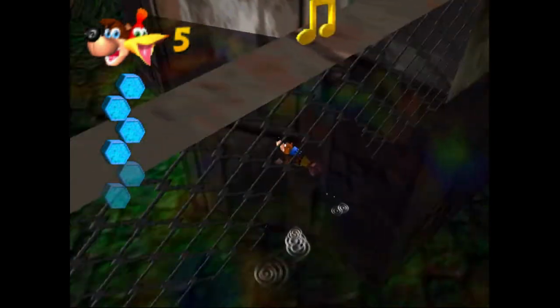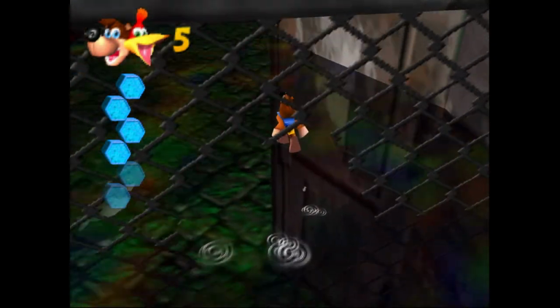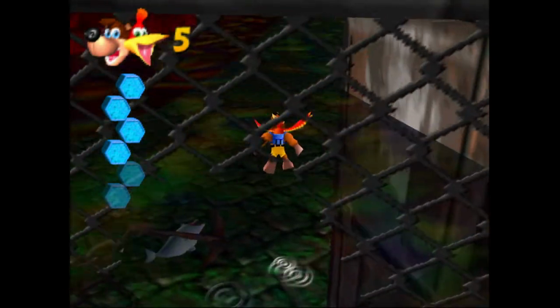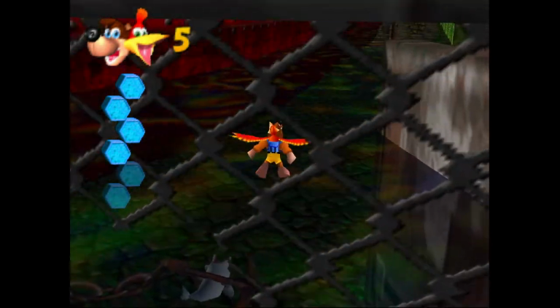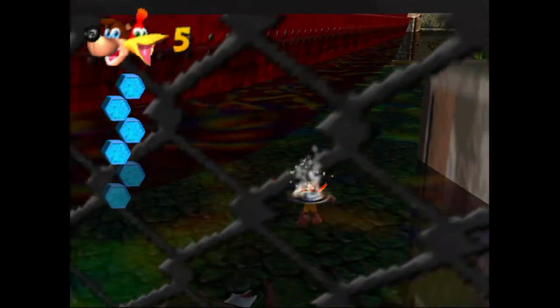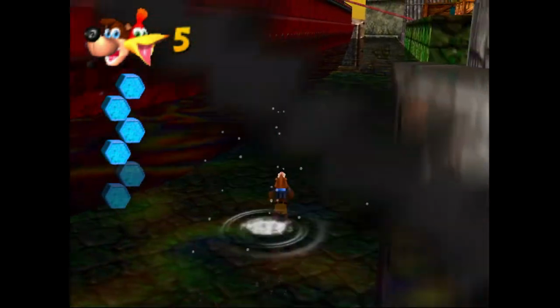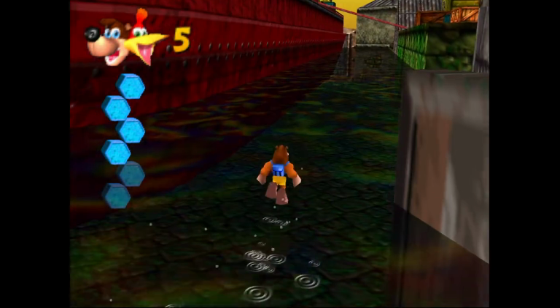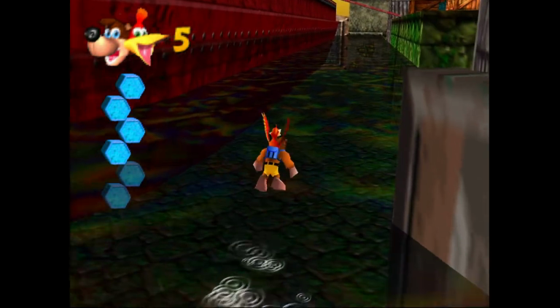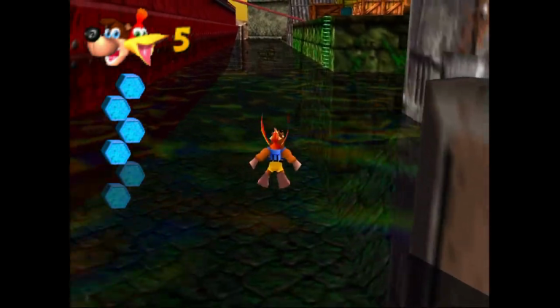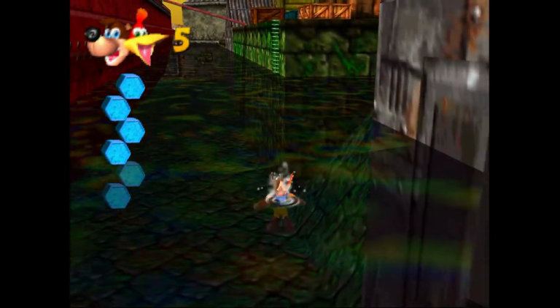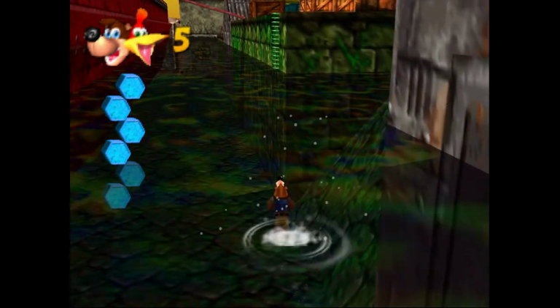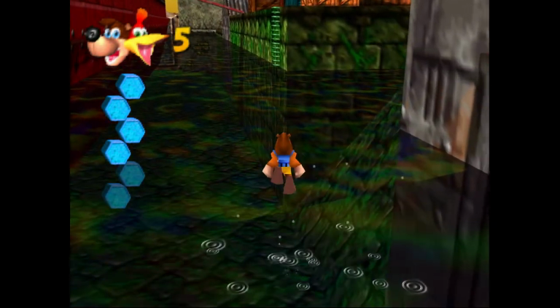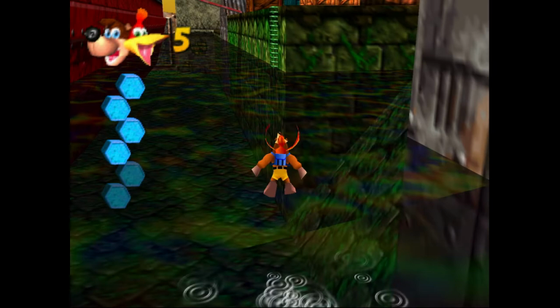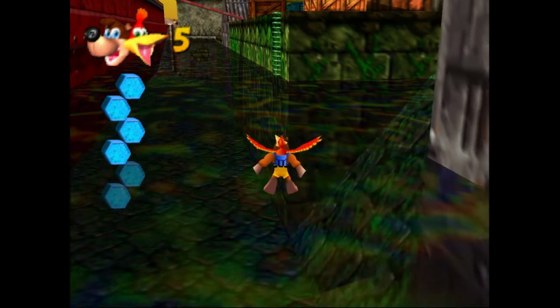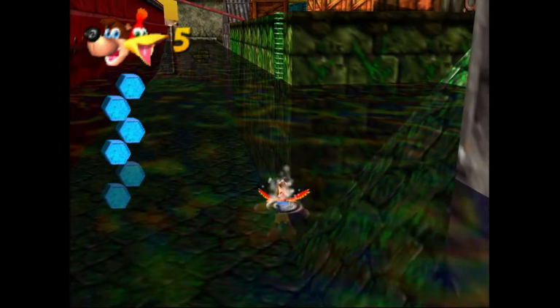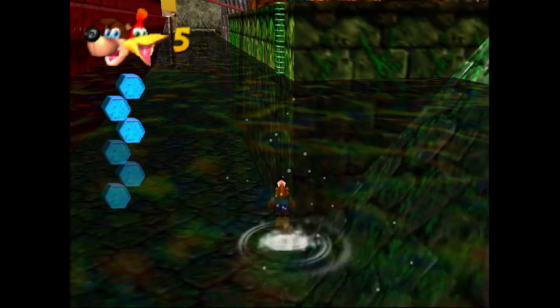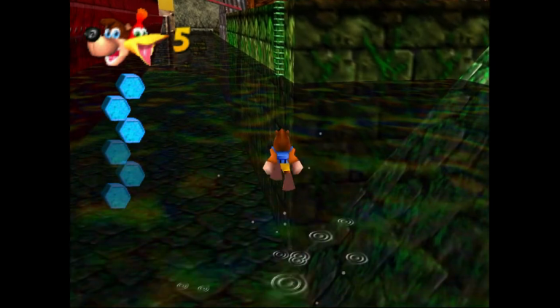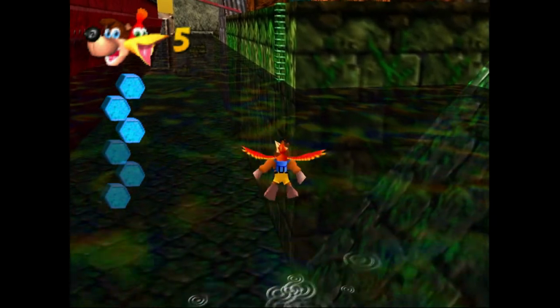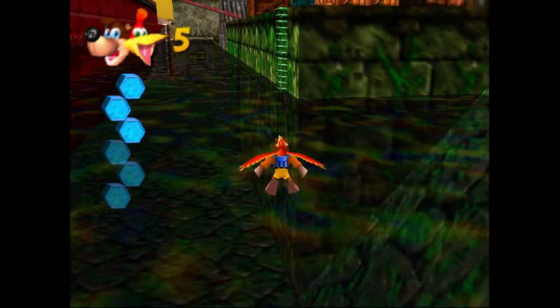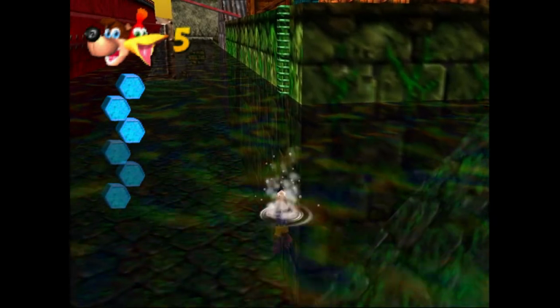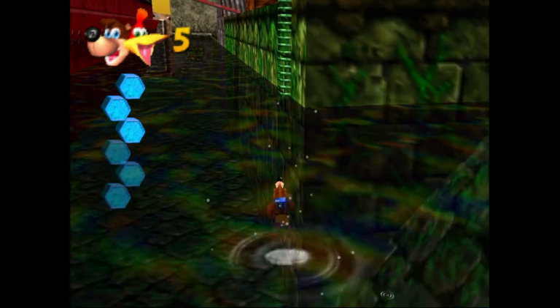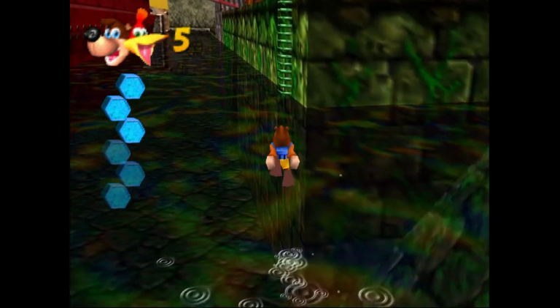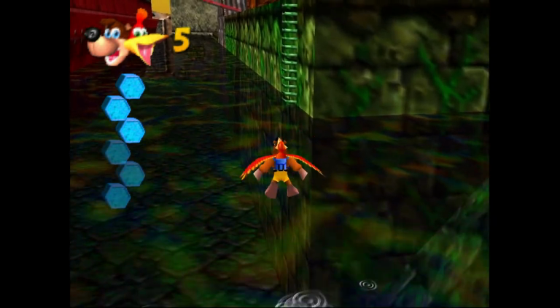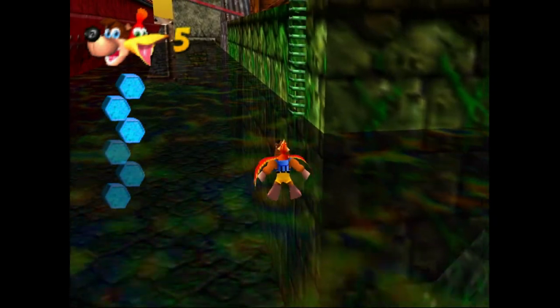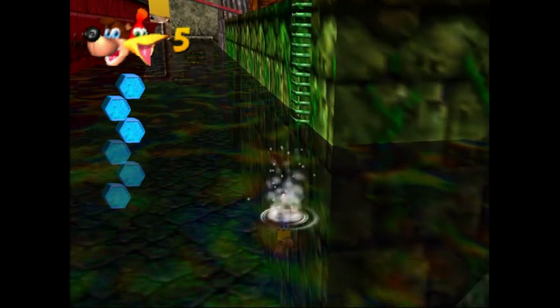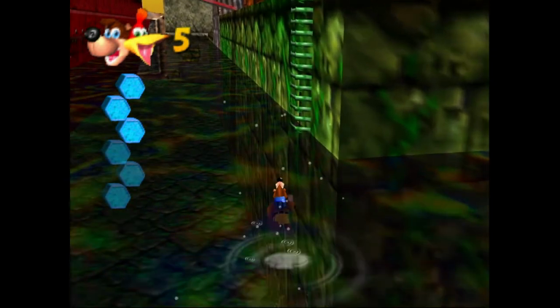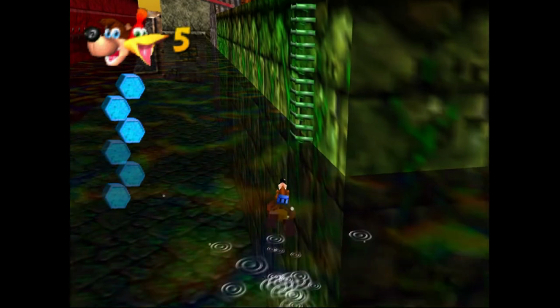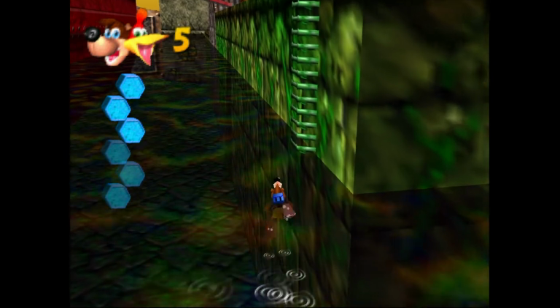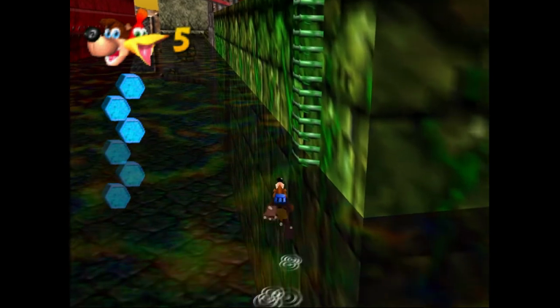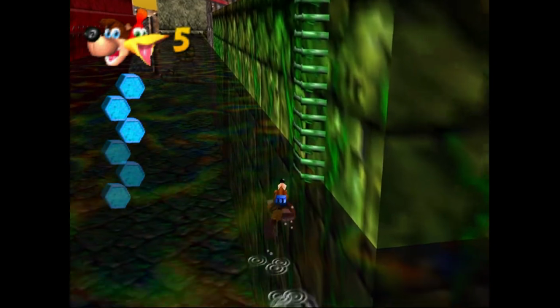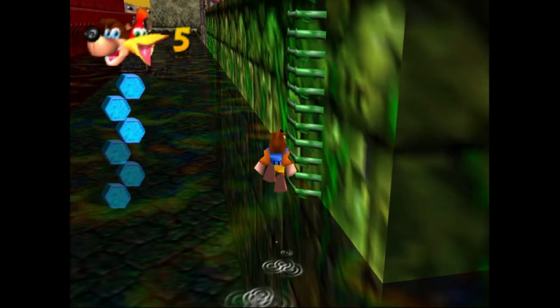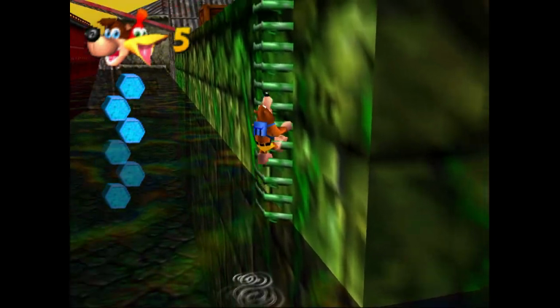Then we'll flap our way over to the nearest ladder. We don't want to be spending any more time in the water than we need to. And we'll head towards the second extra honeycomb piece on this level.